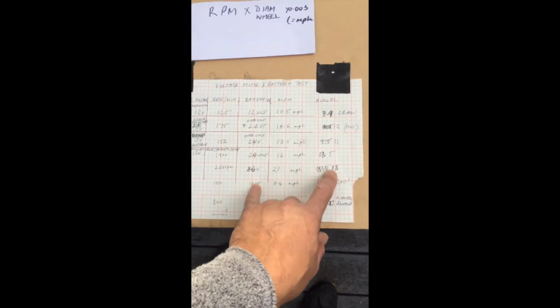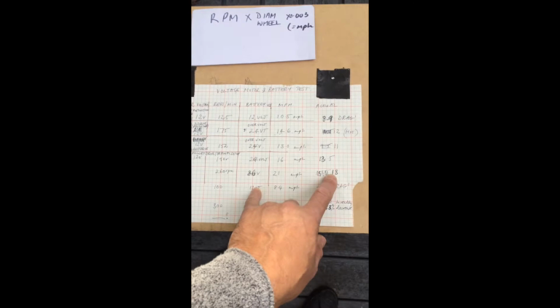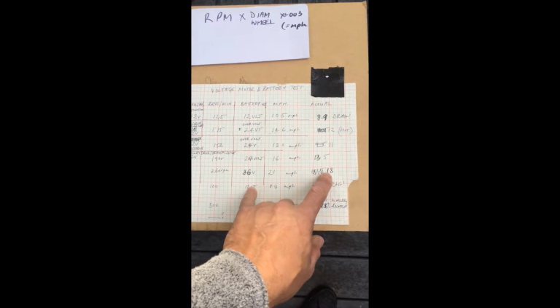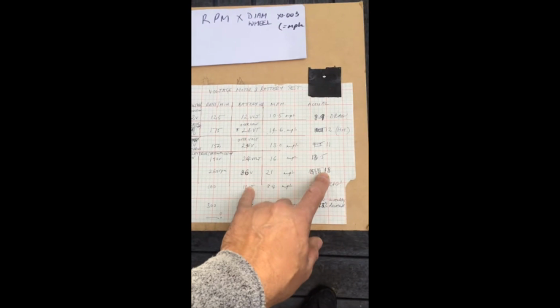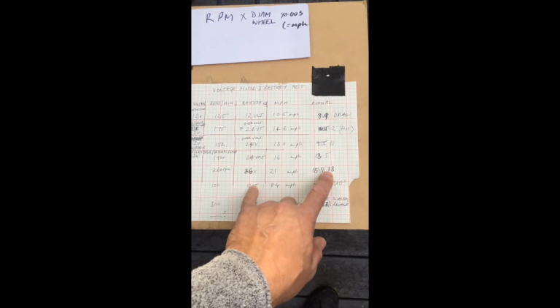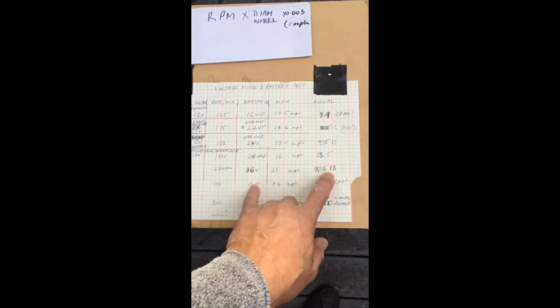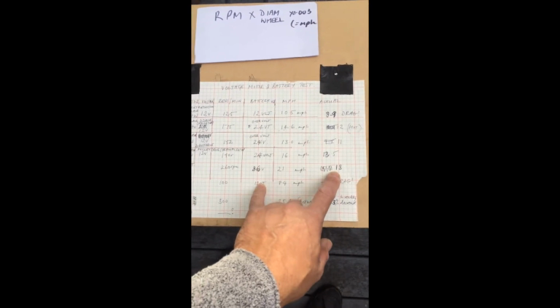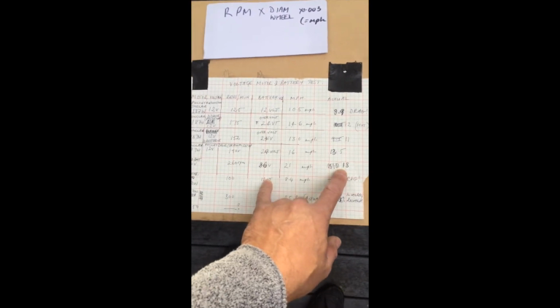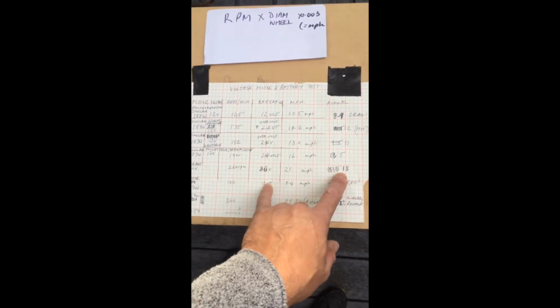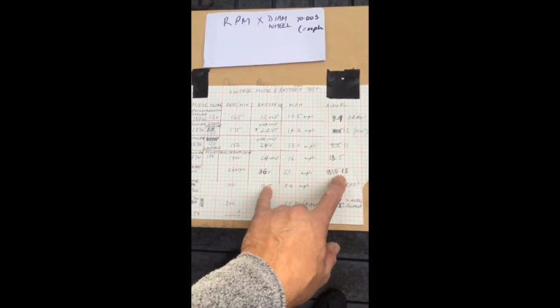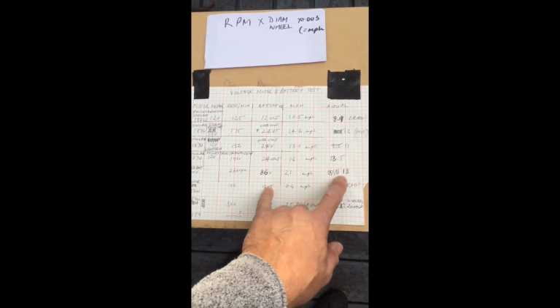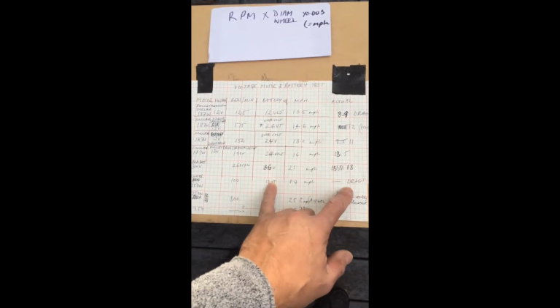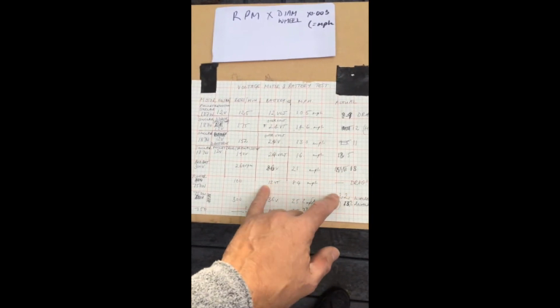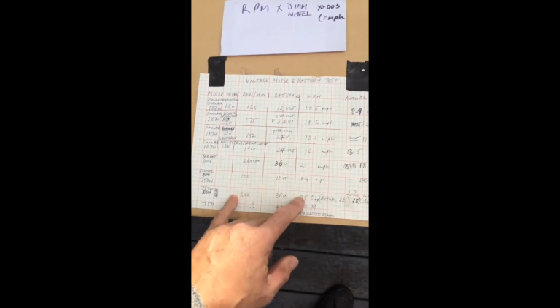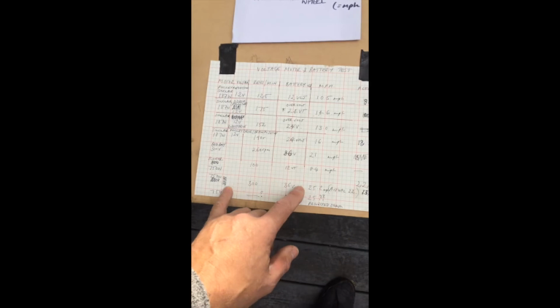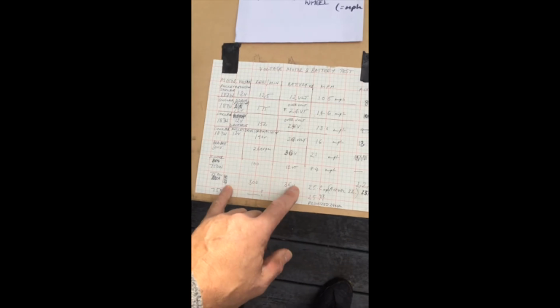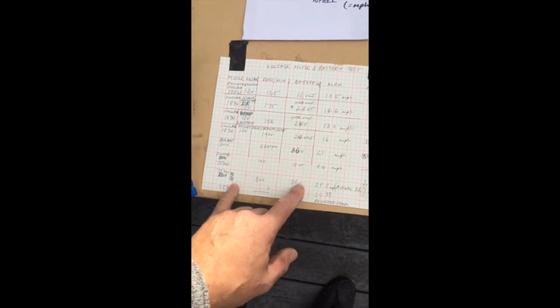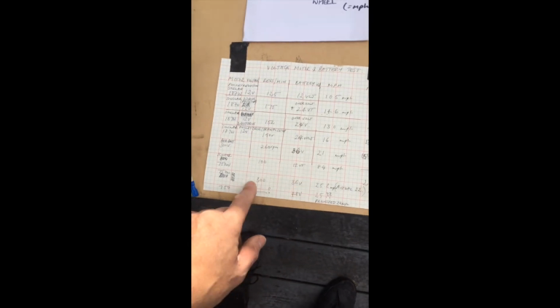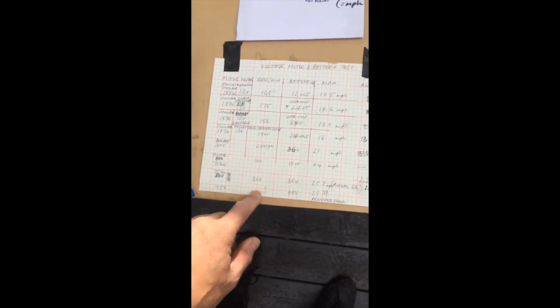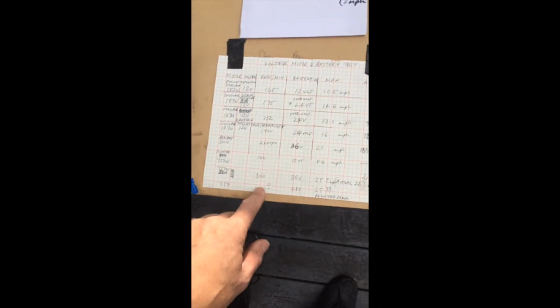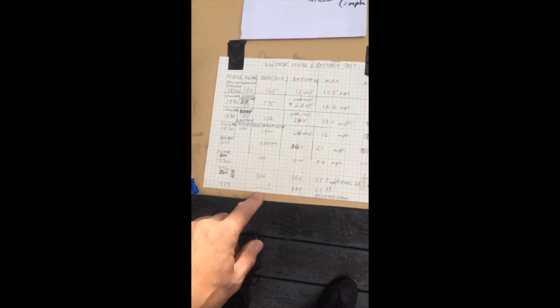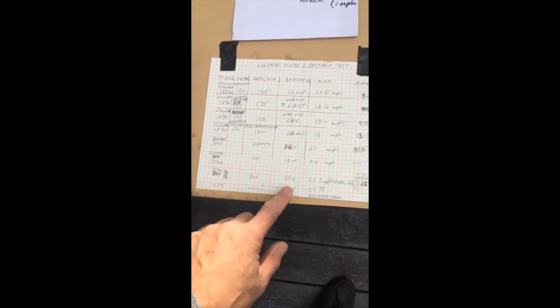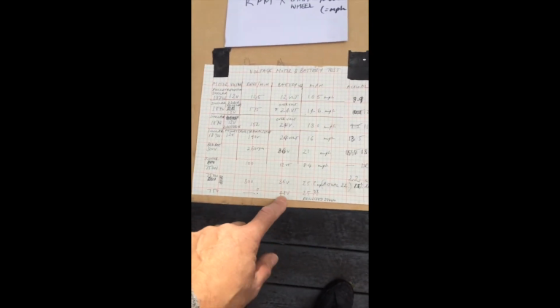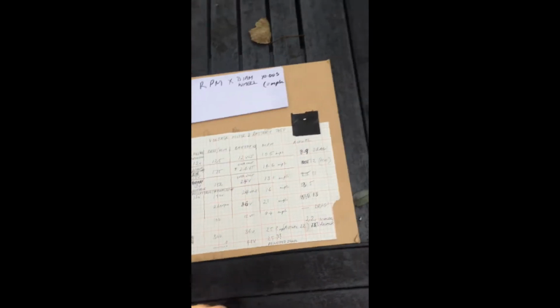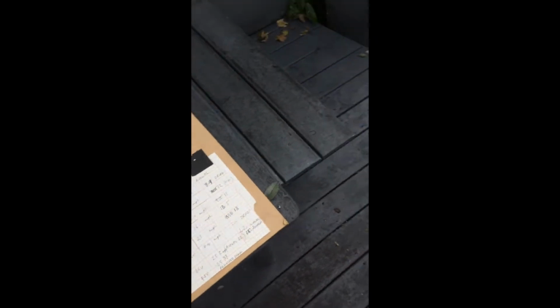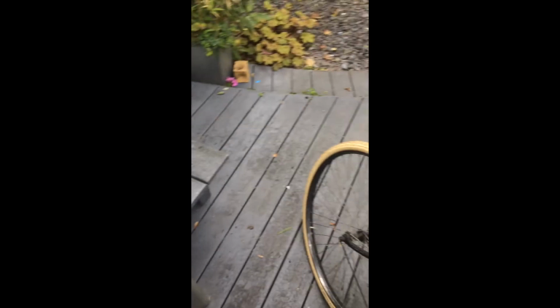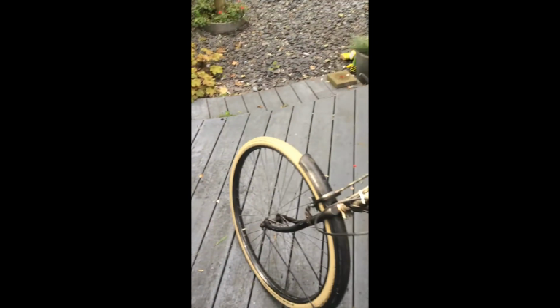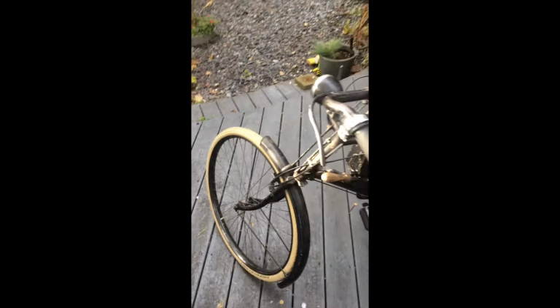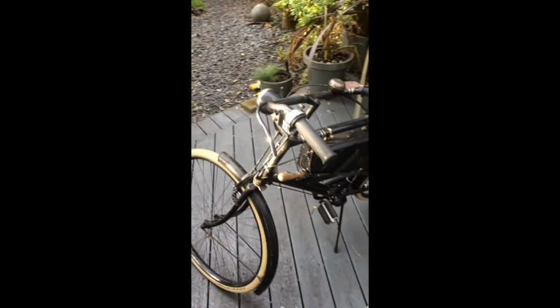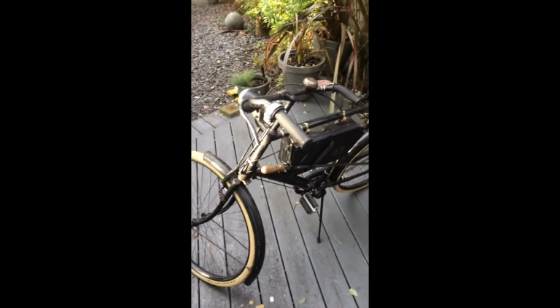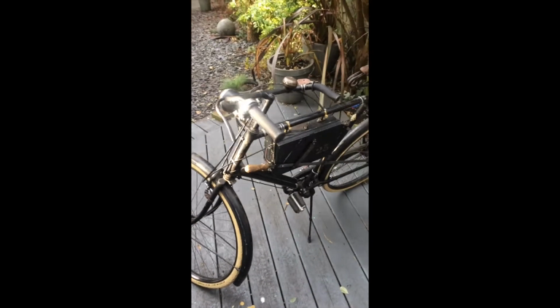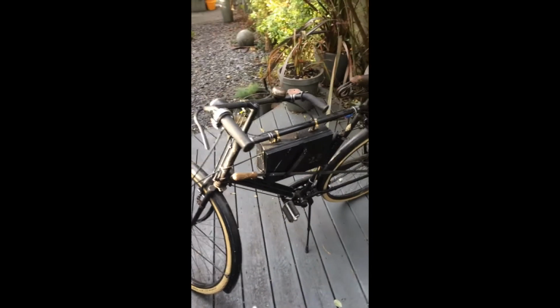And then, as you know, after you've done that you want more — you're never satisfied. So I then messed around with a 48 volt battery, which is what we've got now.